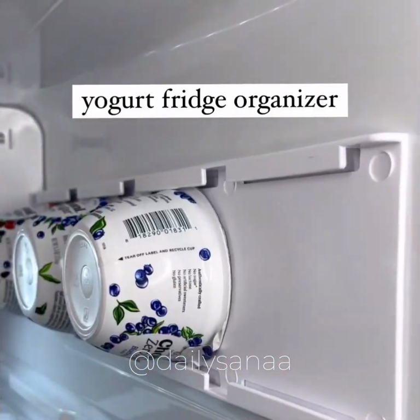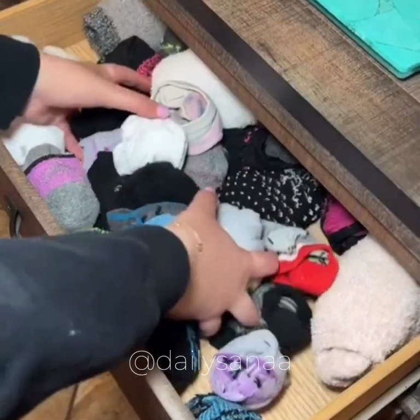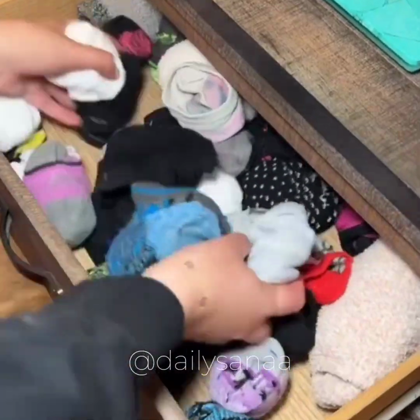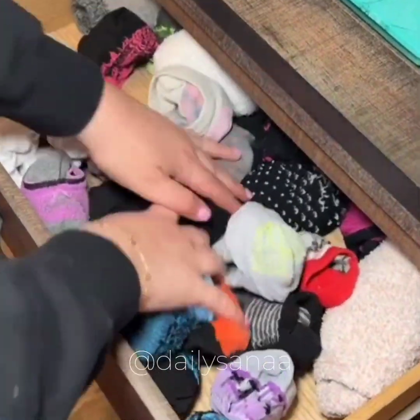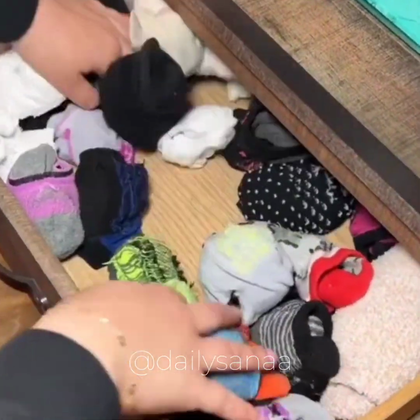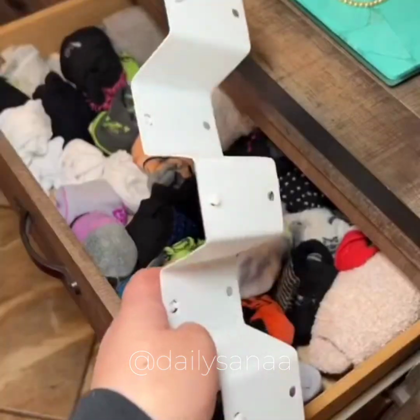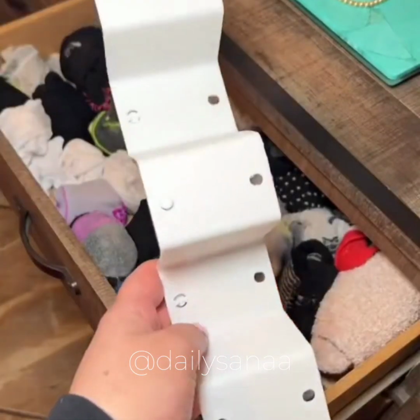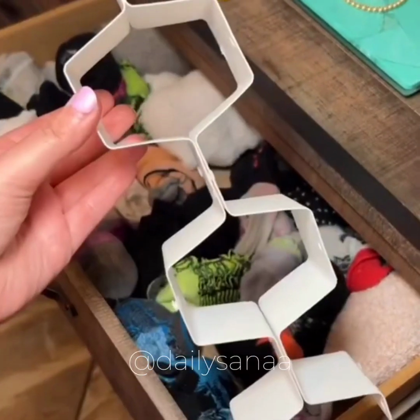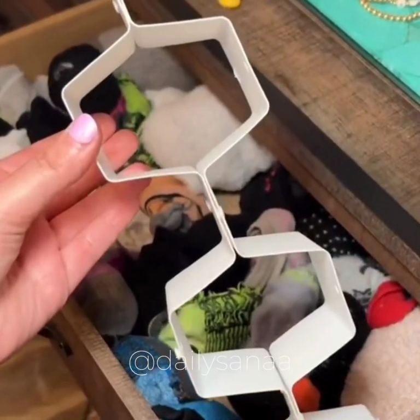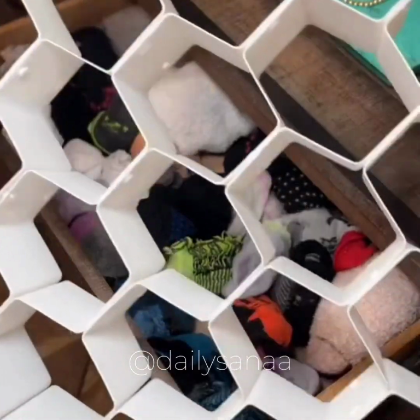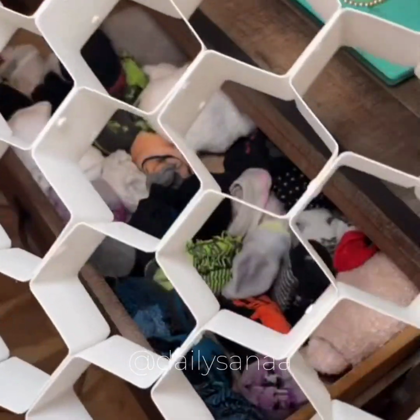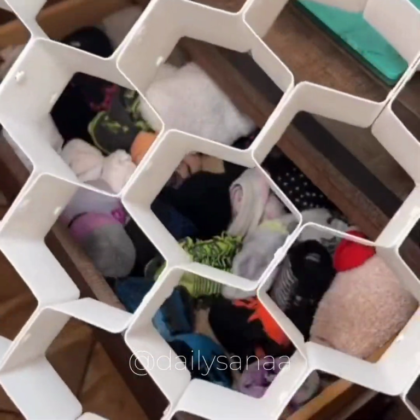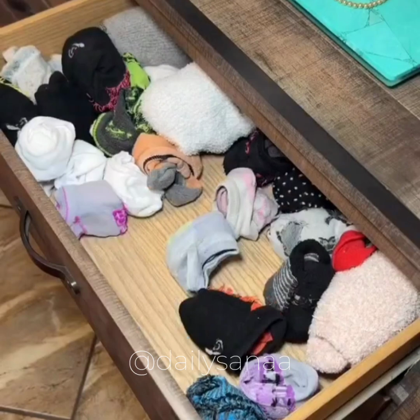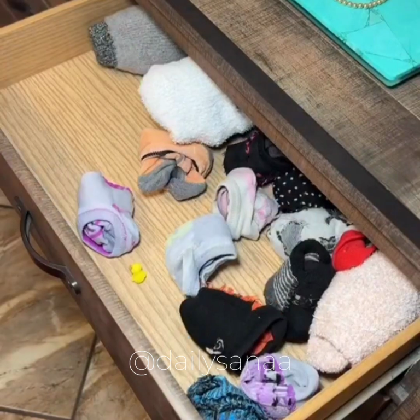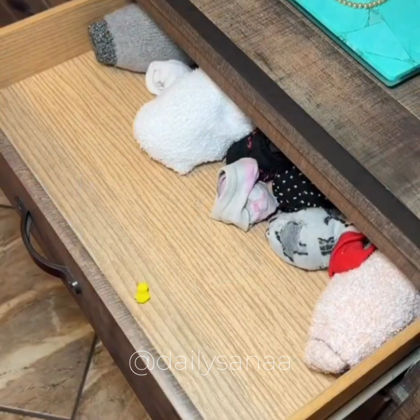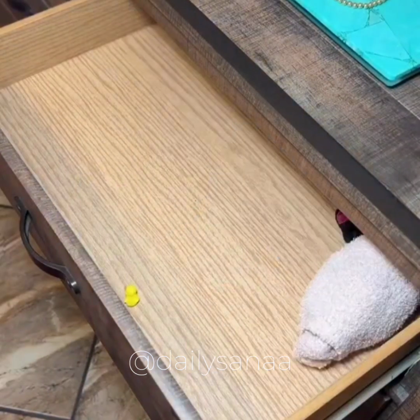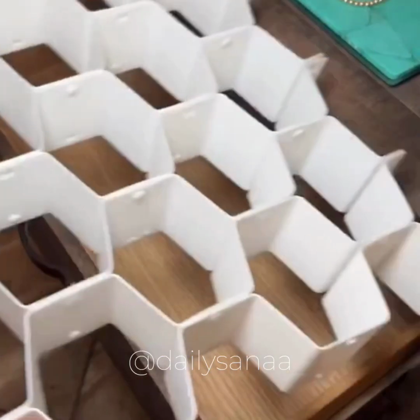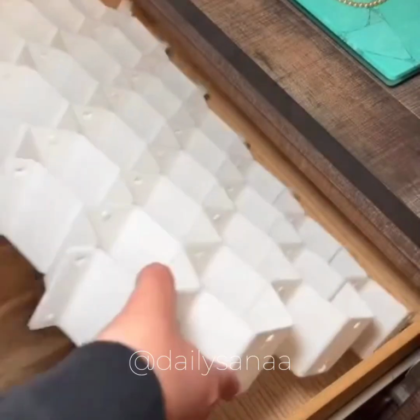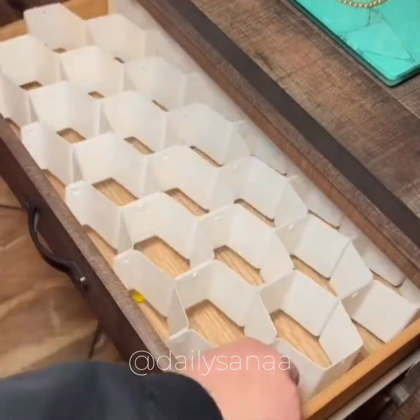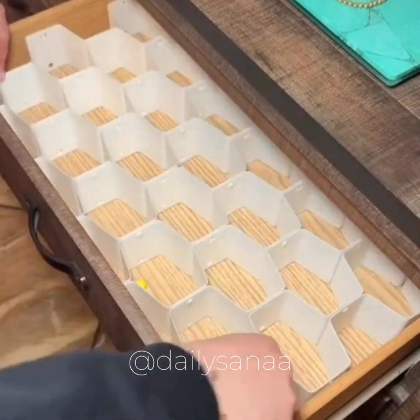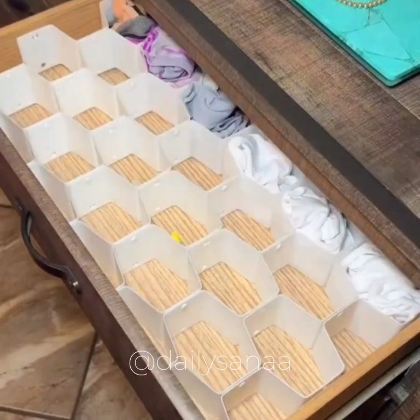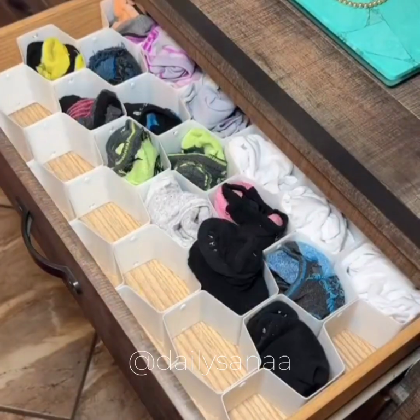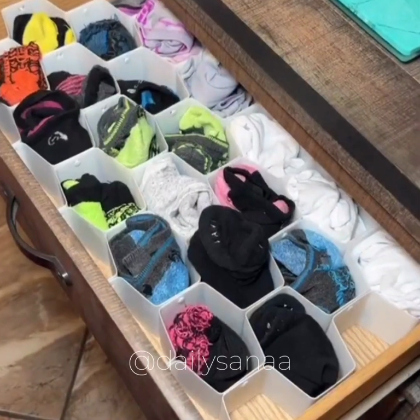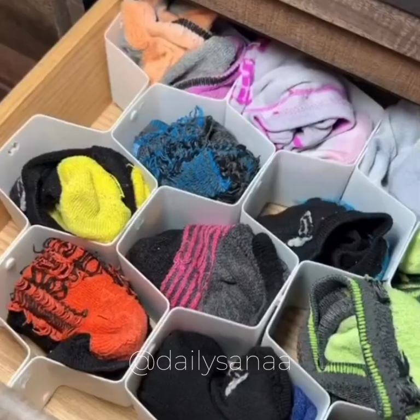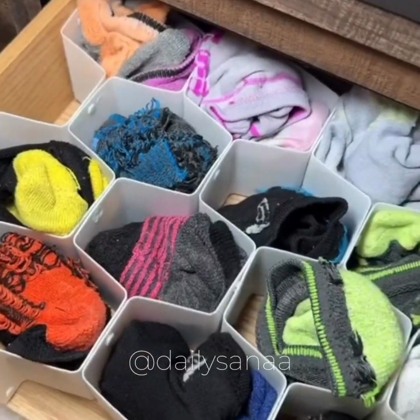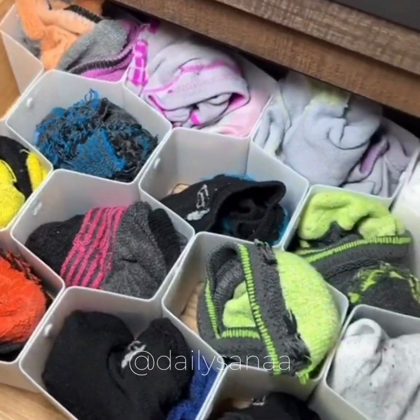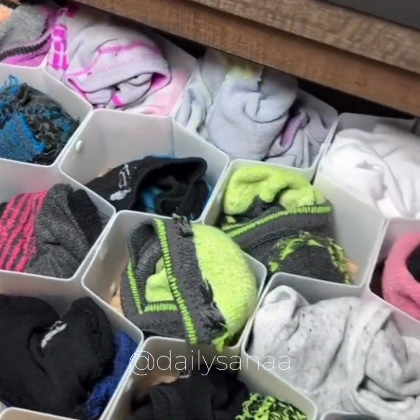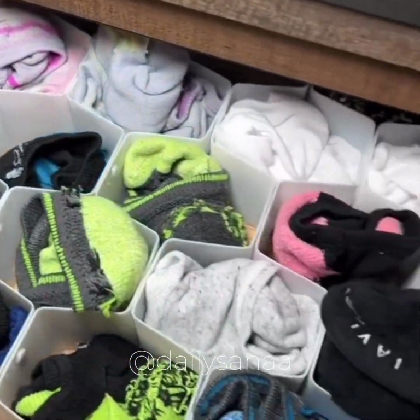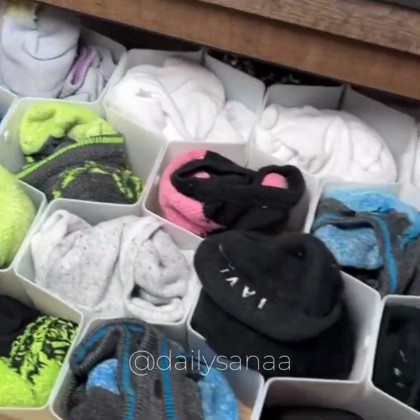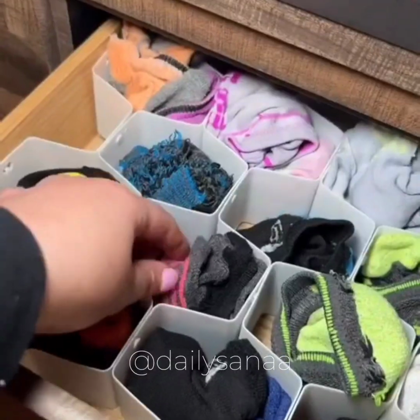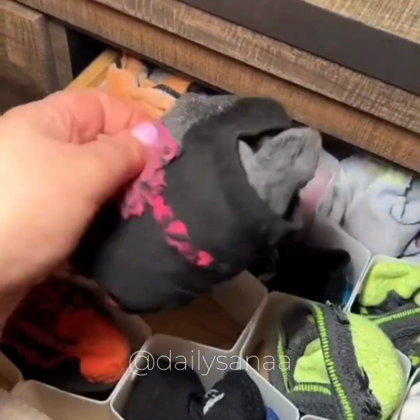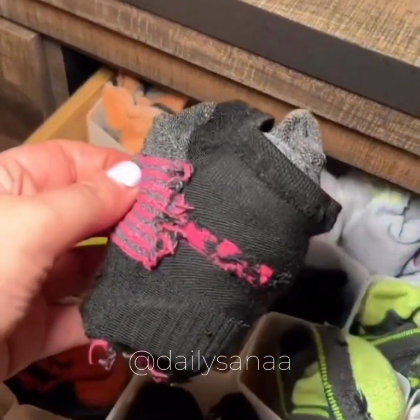If you're tired of looking in your drawer for your favorite pair of socks, you need this honeycomb adjustable drawer organizer. The pieces snap together to create the perfect size honeycomb organizer for any drawer. Now you can always find your favorite pair of socks with ease.